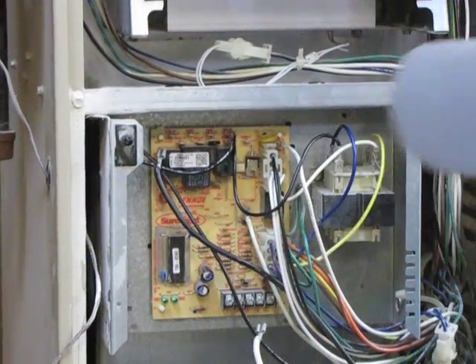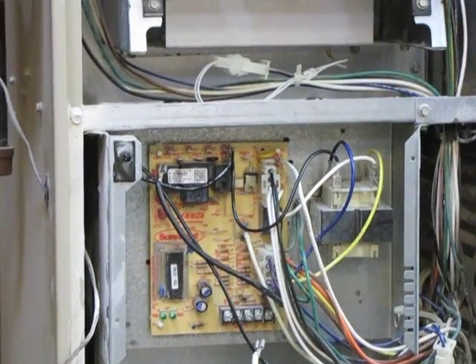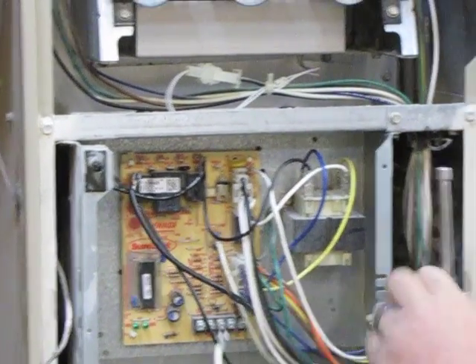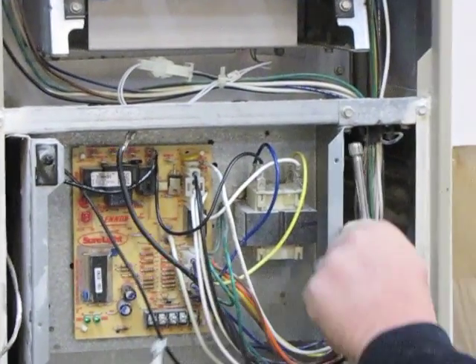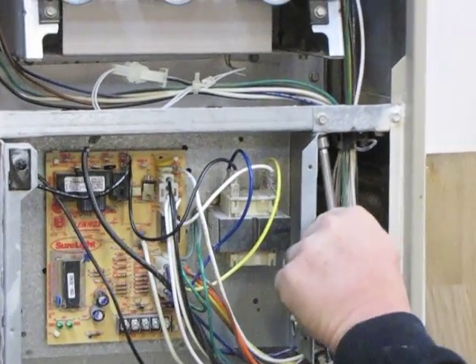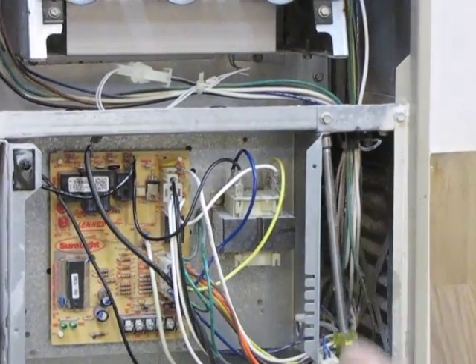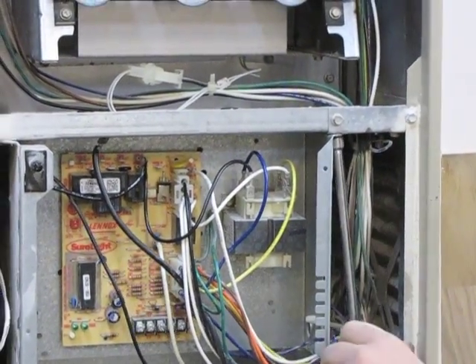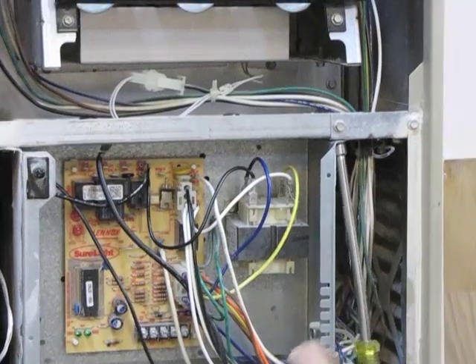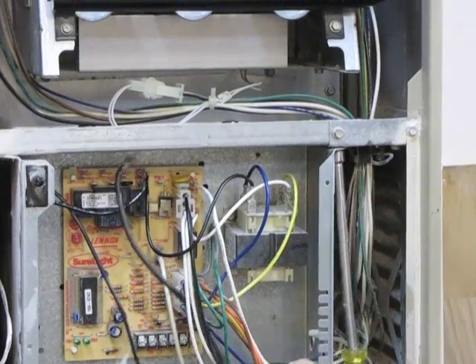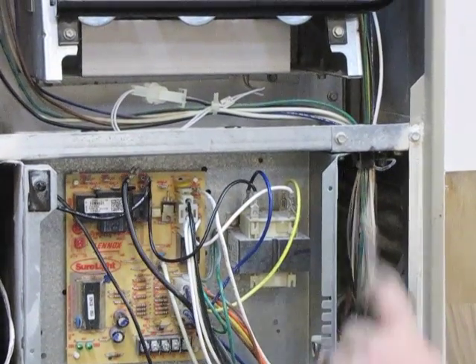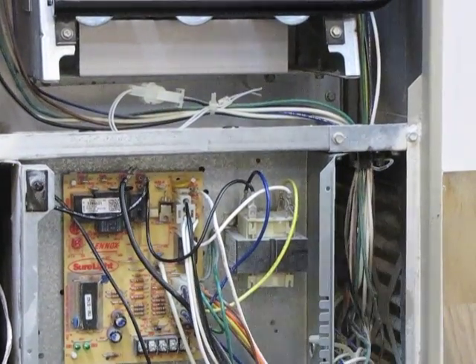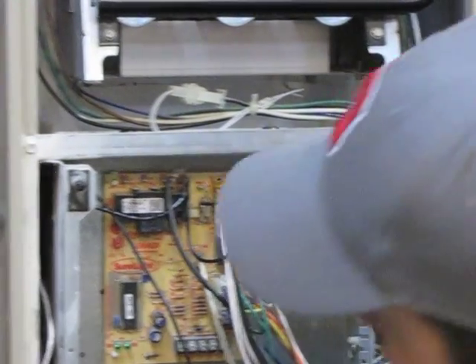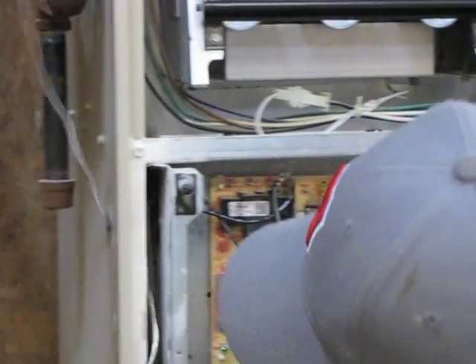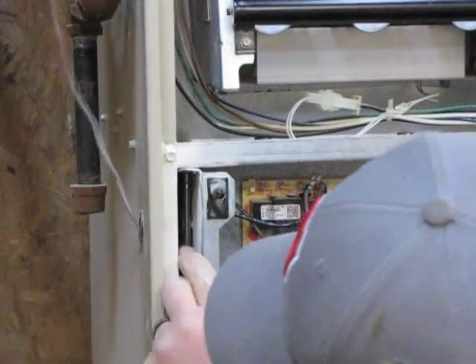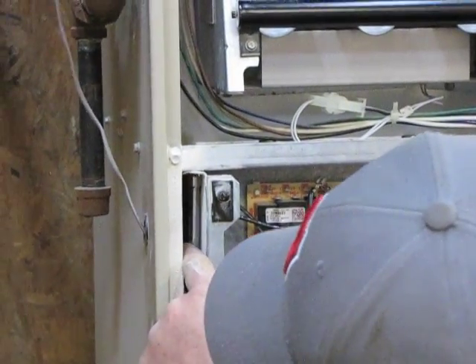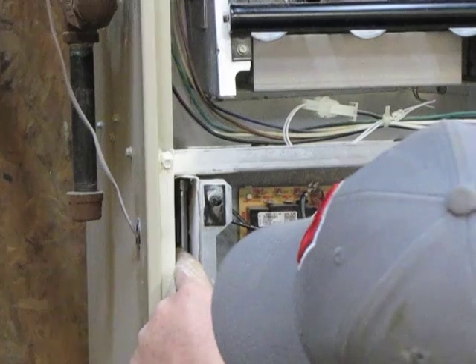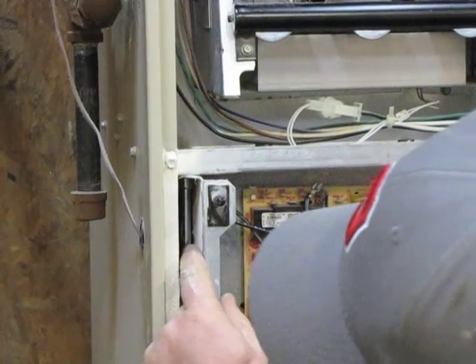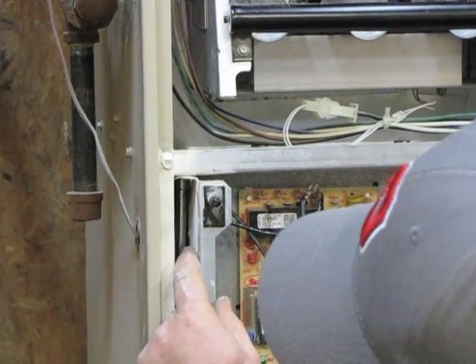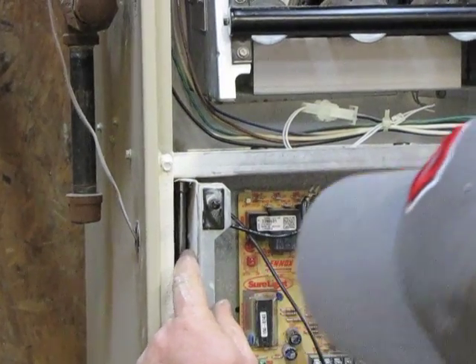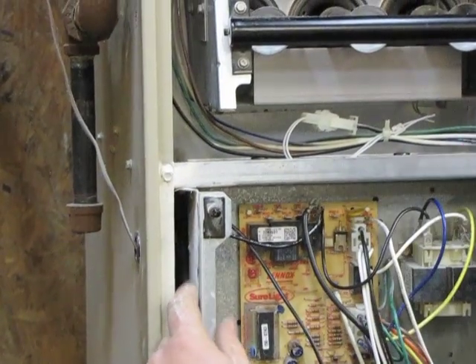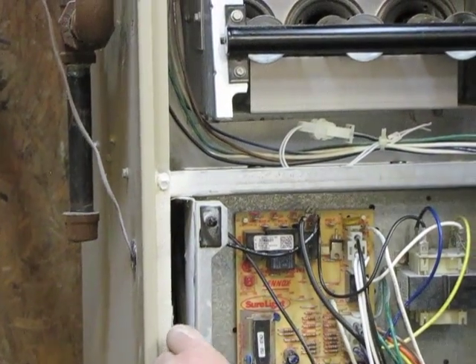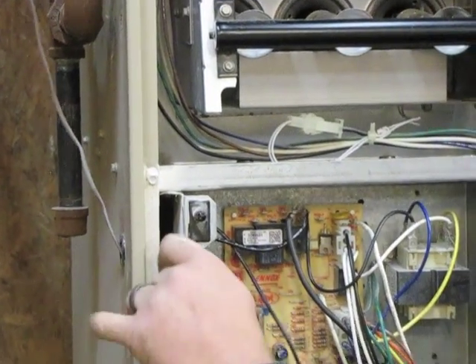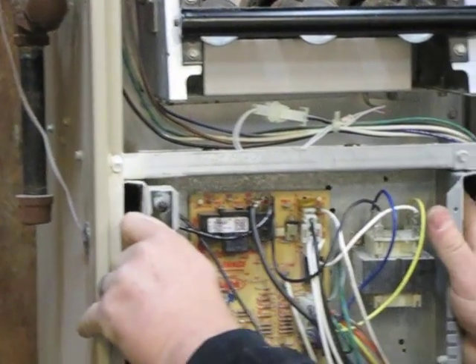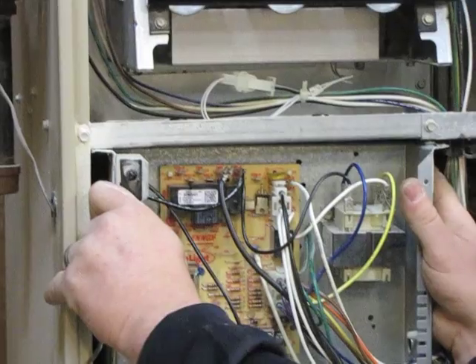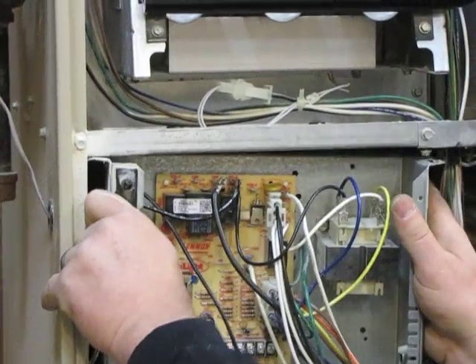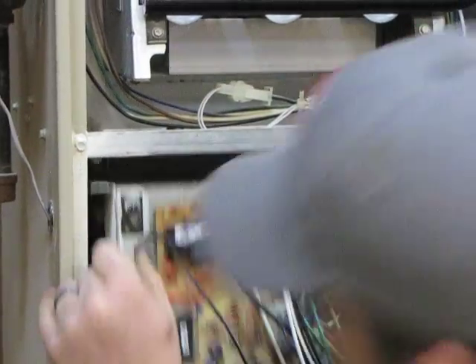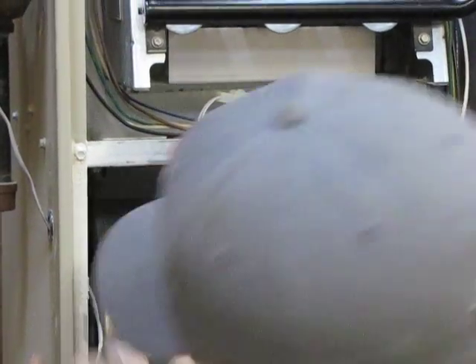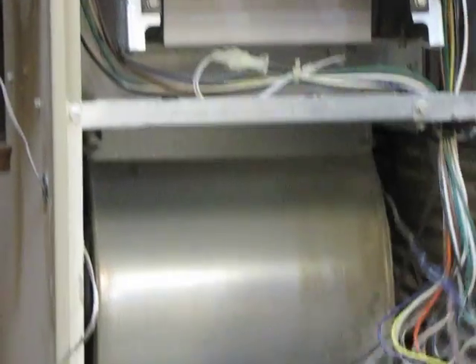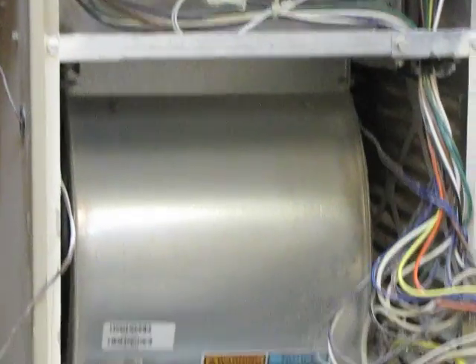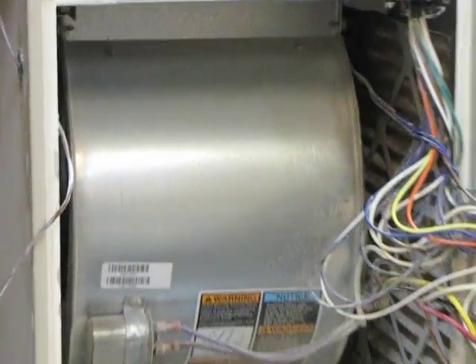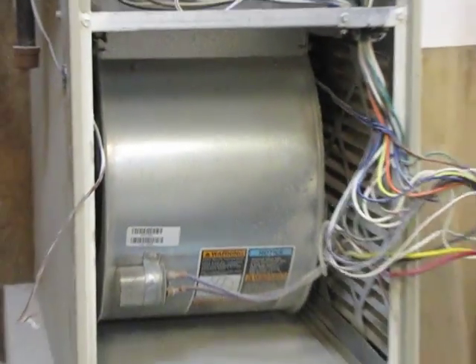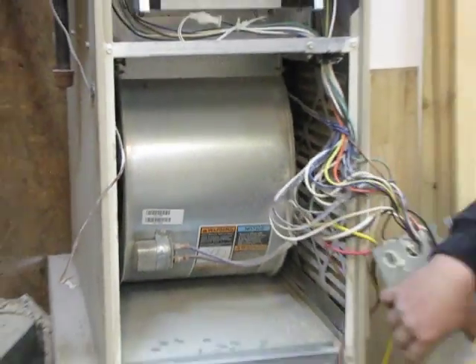After removing the thermostat wires, you want to loosen the two quarter-inch screws holding the control board. You can then slide this assembly forward and pull the board off to the side.